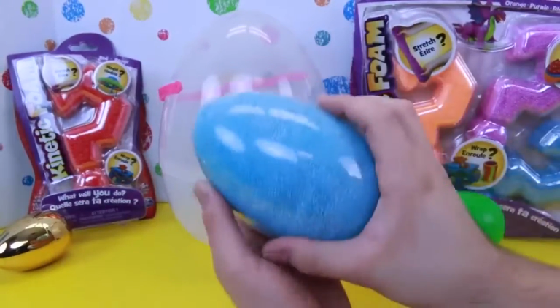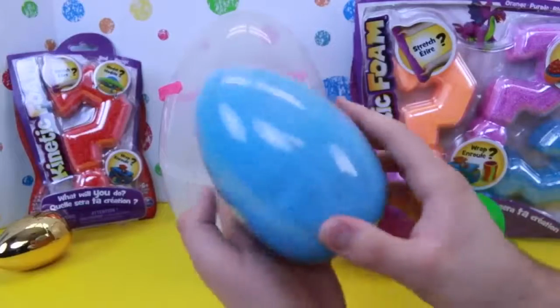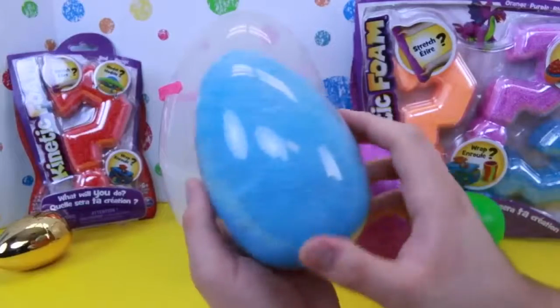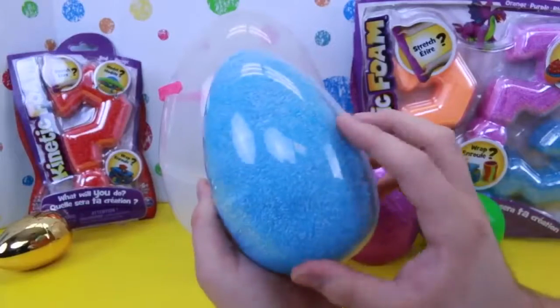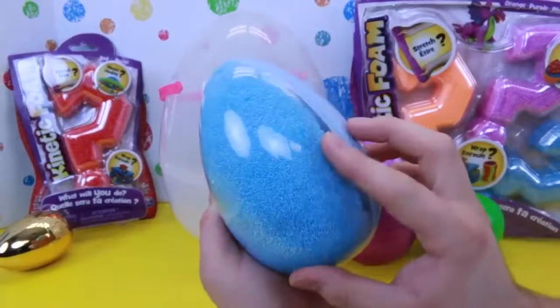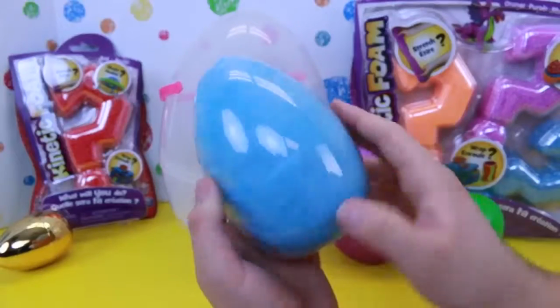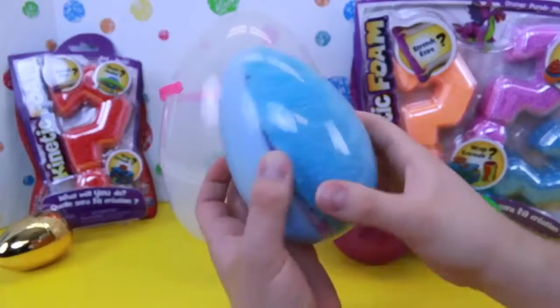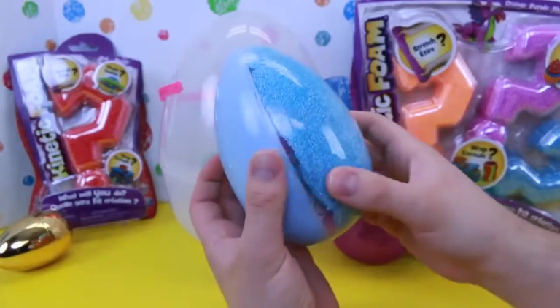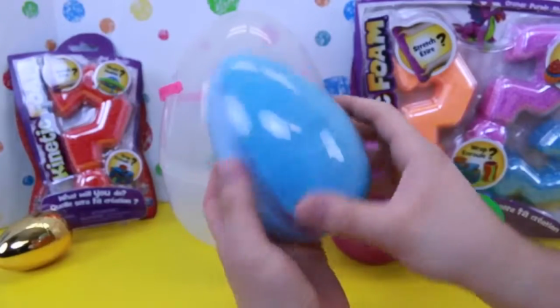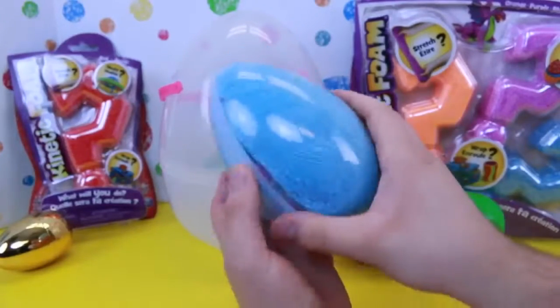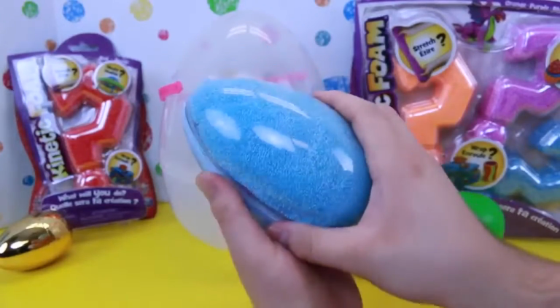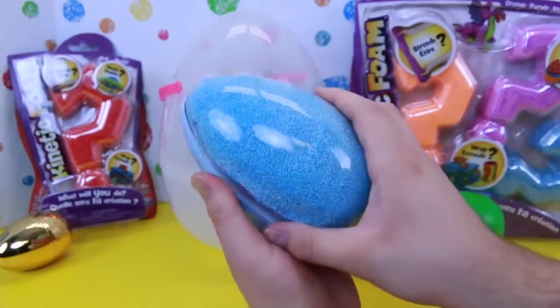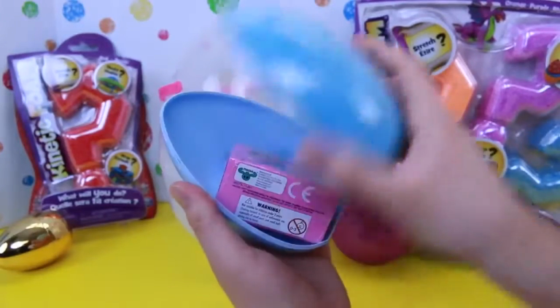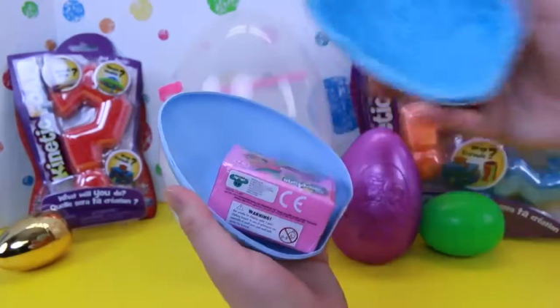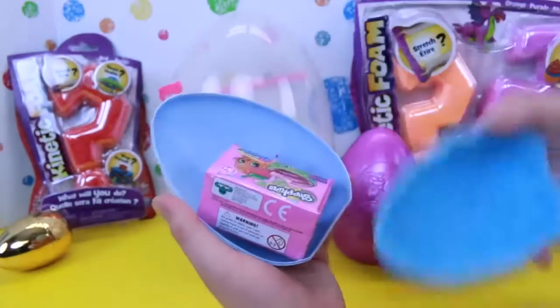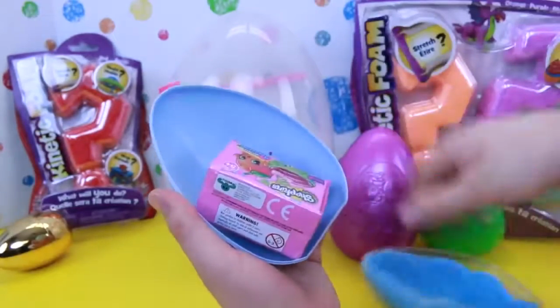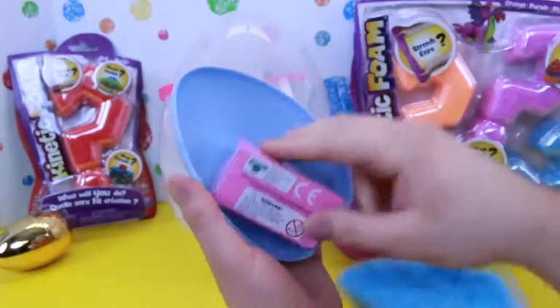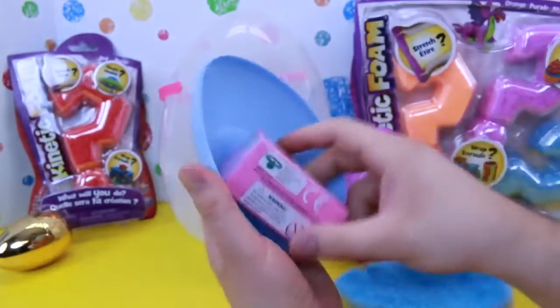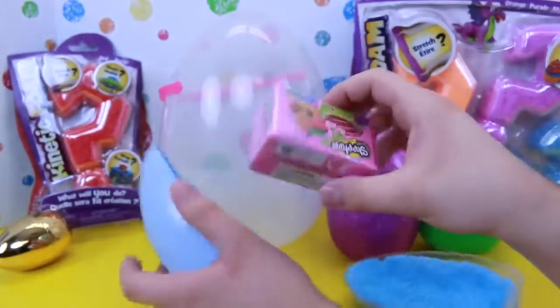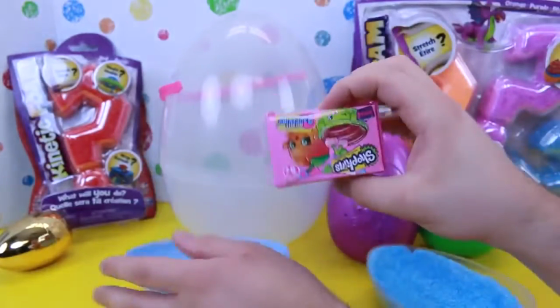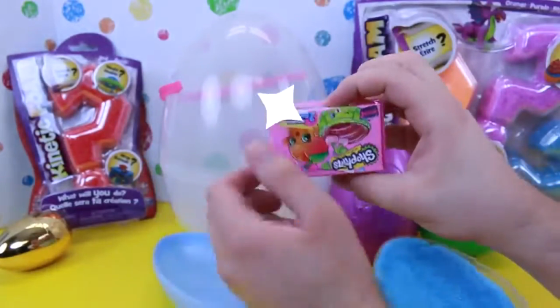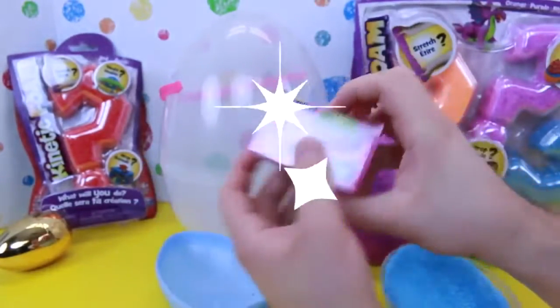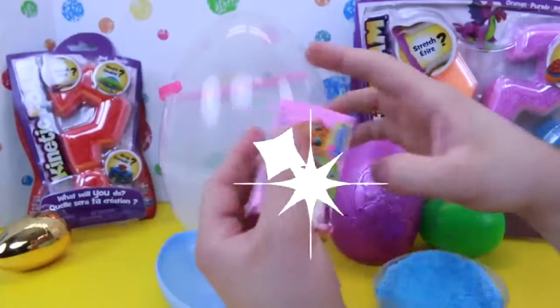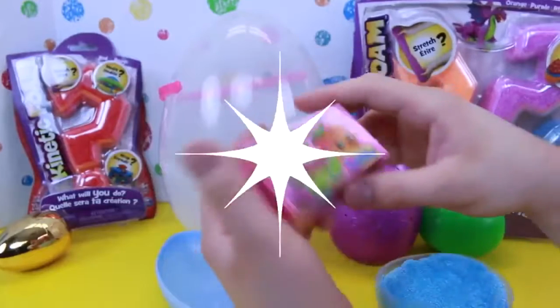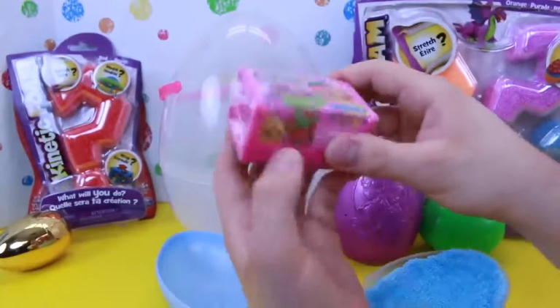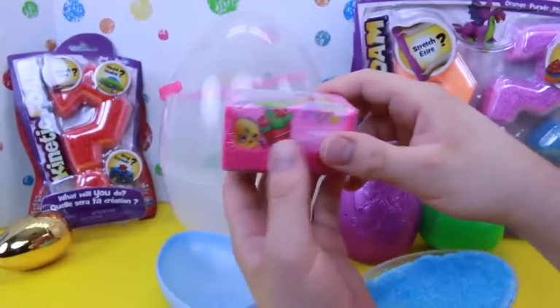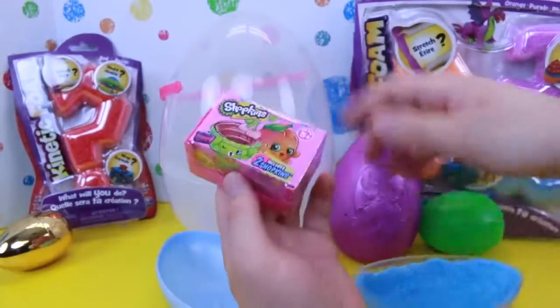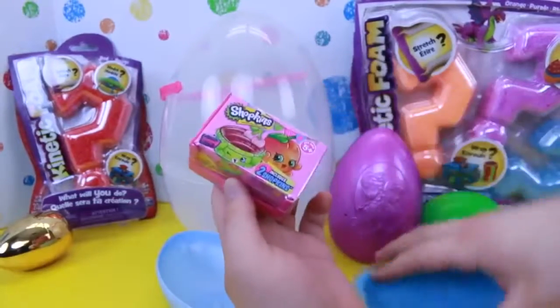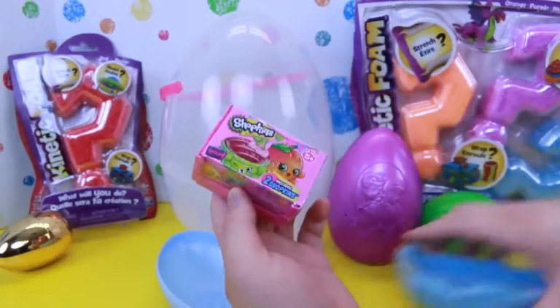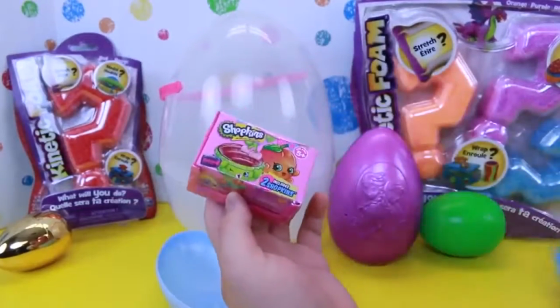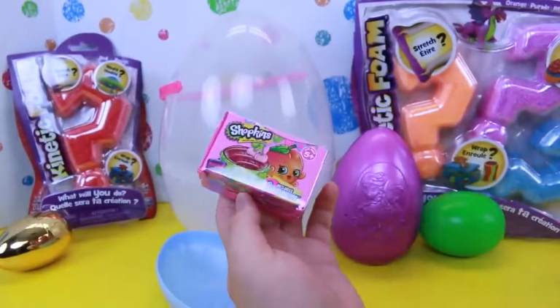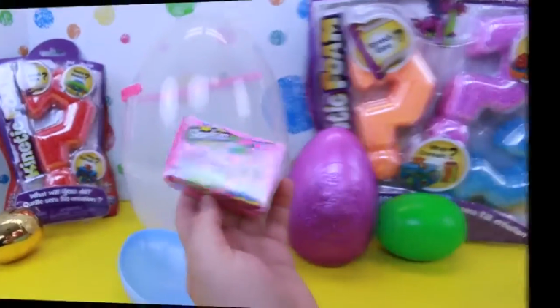So this is cool — it's covered in foam, so I don't know what it is. Oh, Shopkins! Sweet, I'm so excited. Let's open it up.